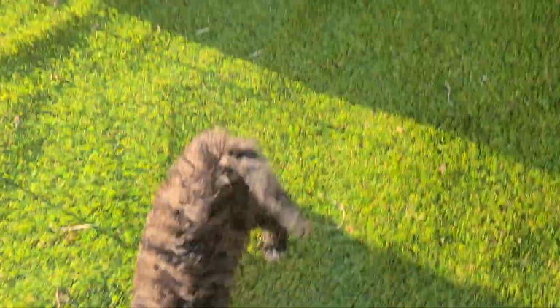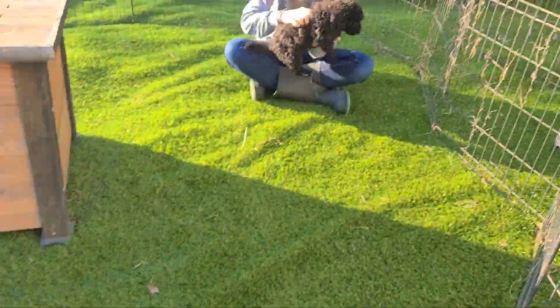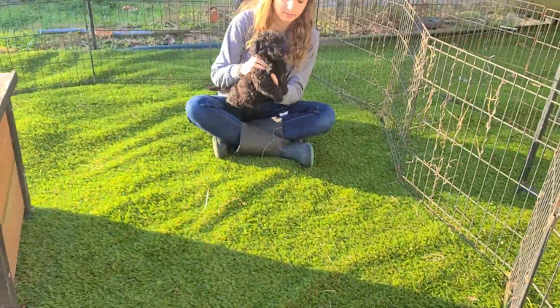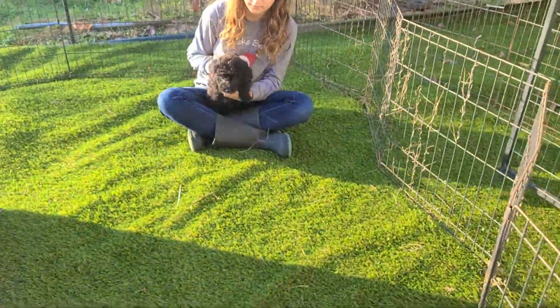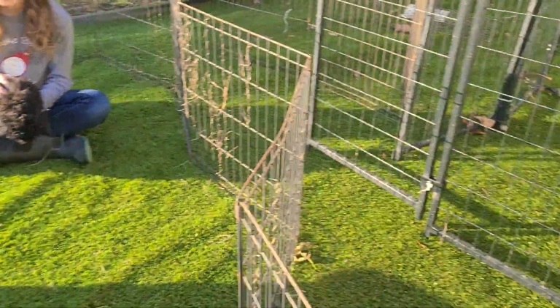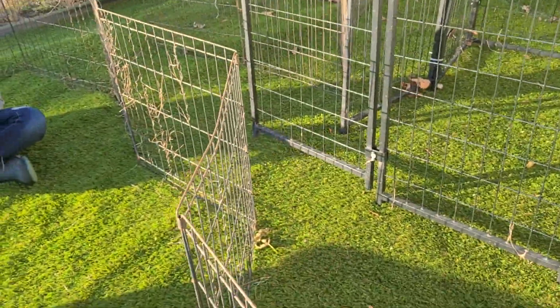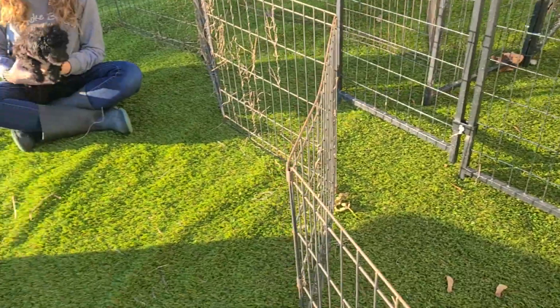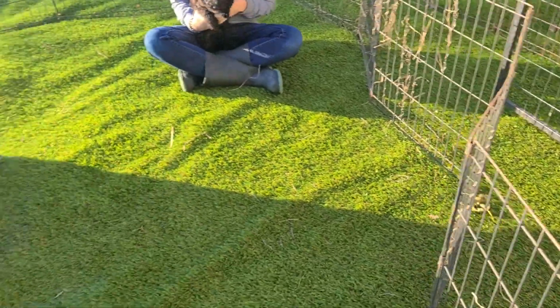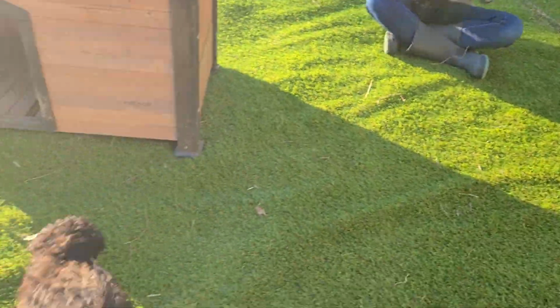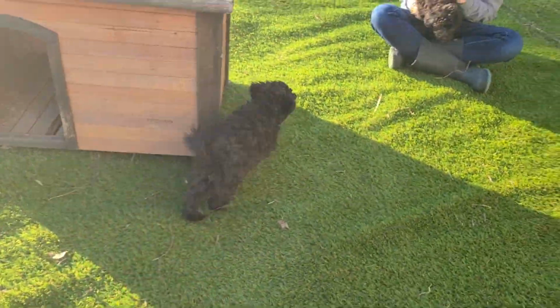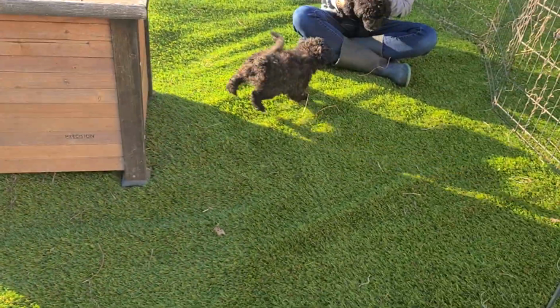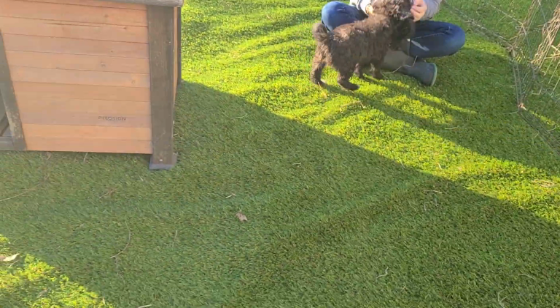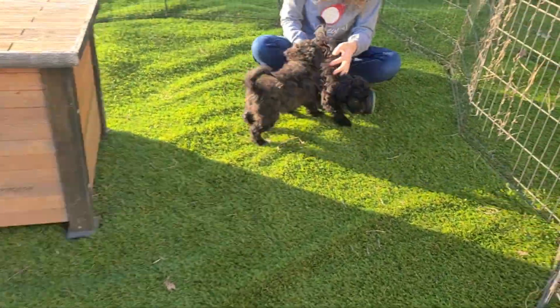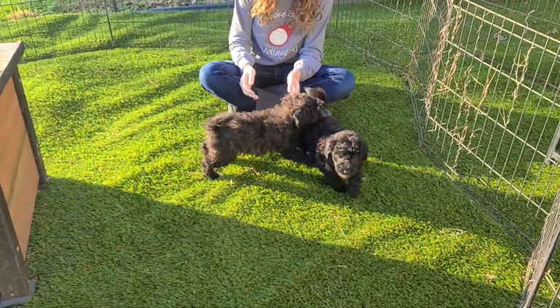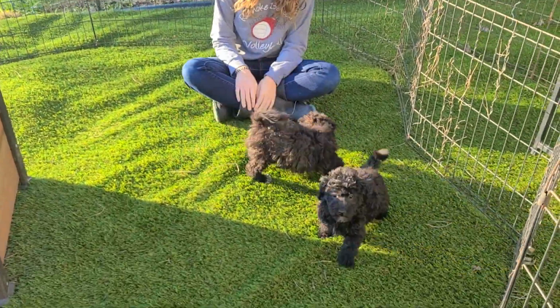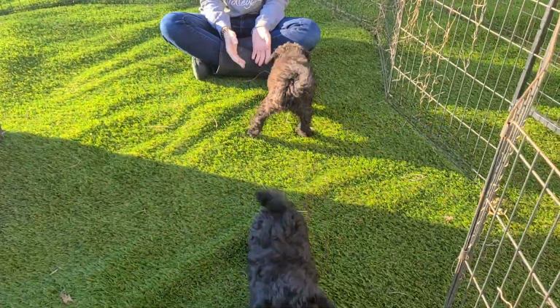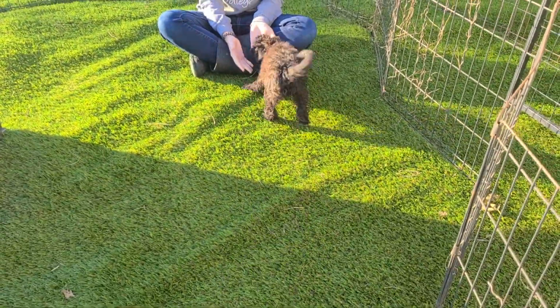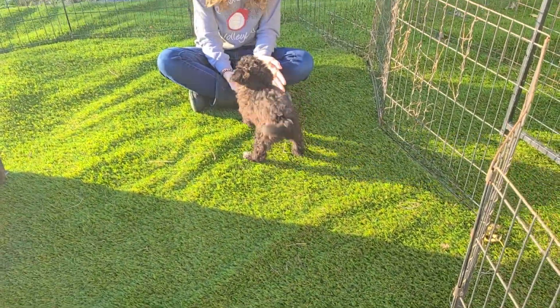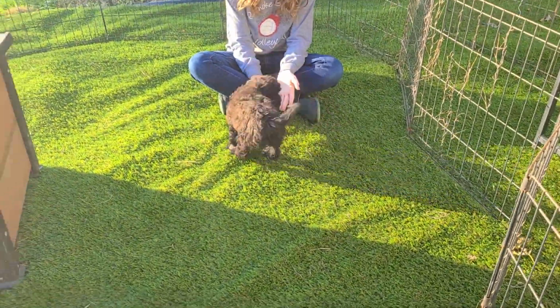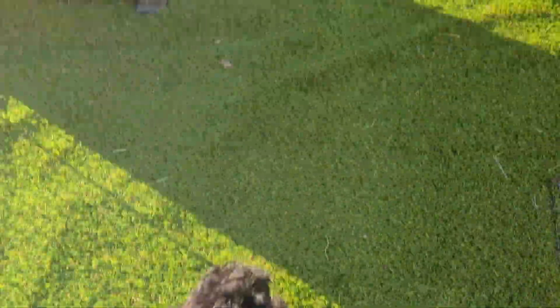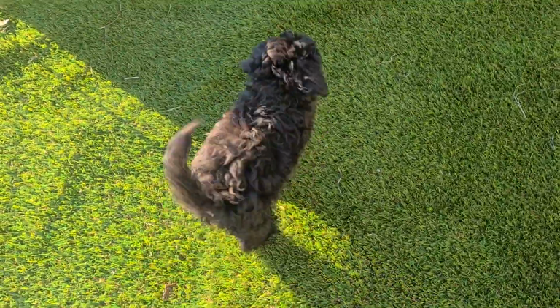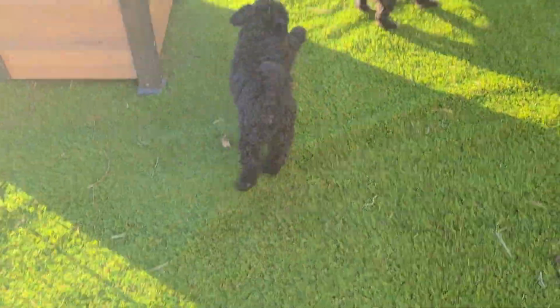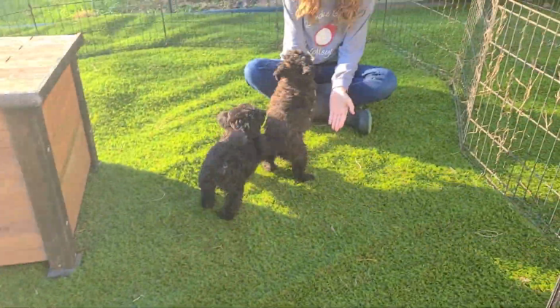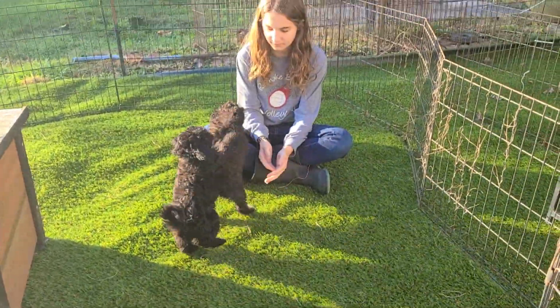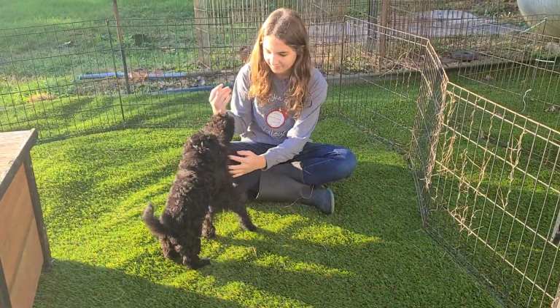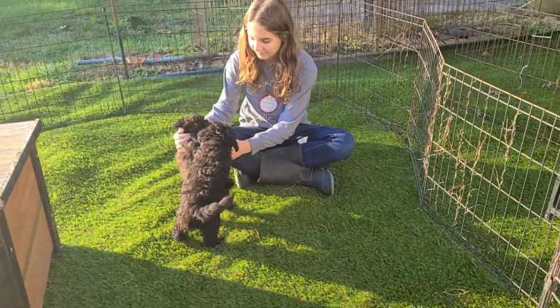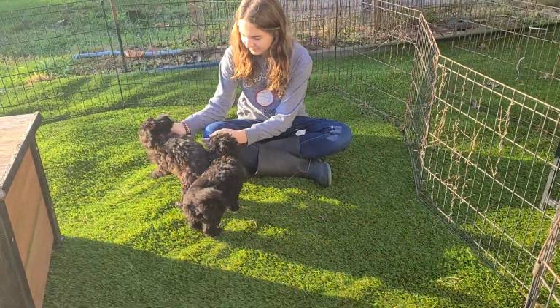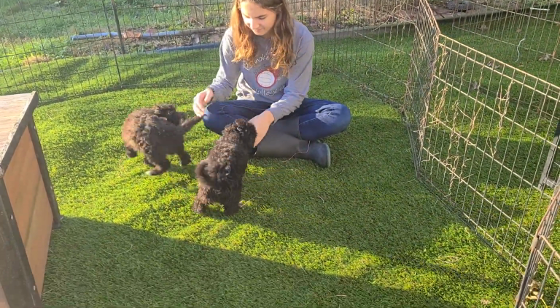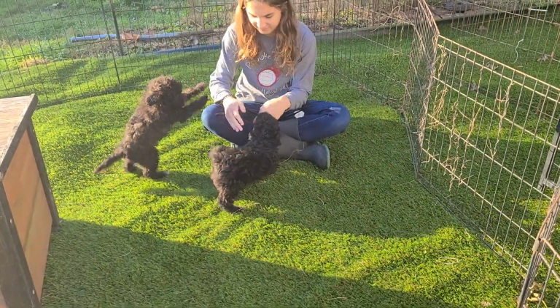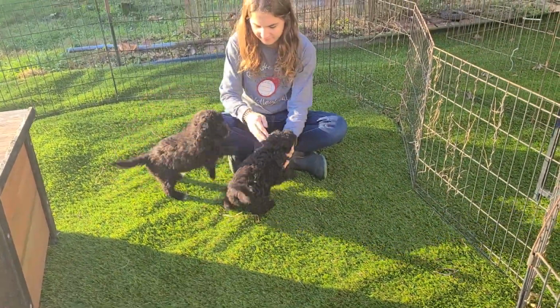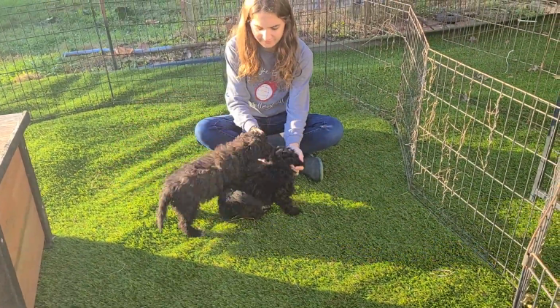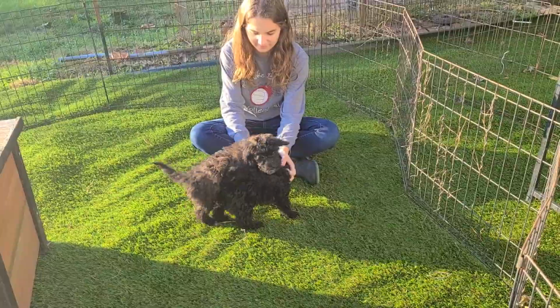This is our outdoor exercise area where they can get on some different surfaces and learn their potty training. But these guys are ready to go home now.